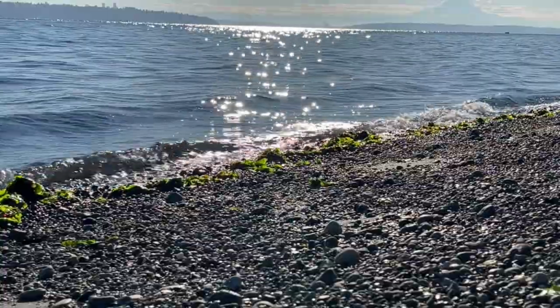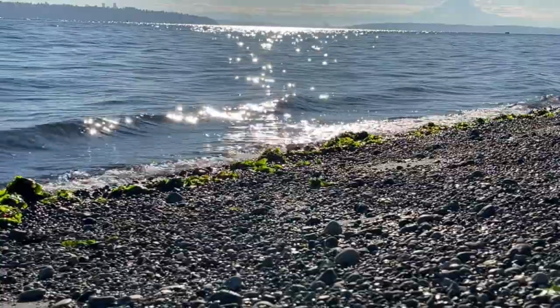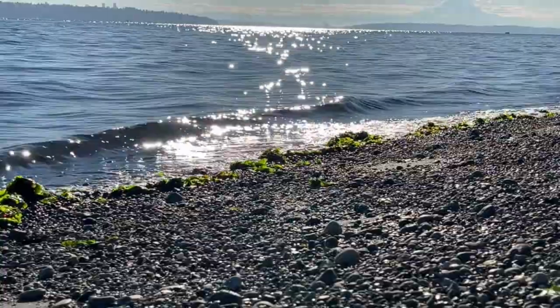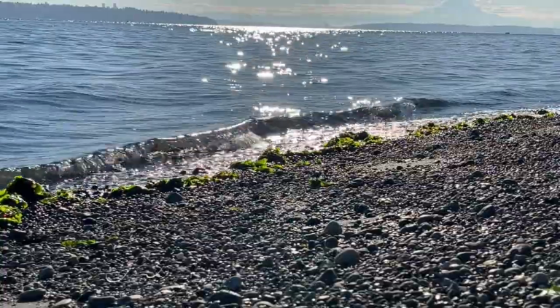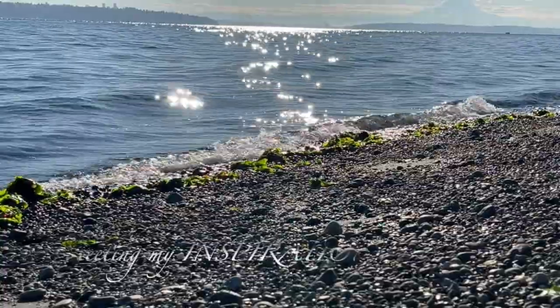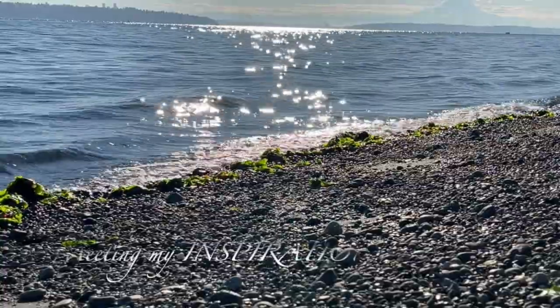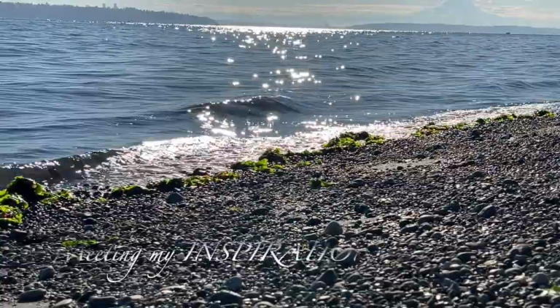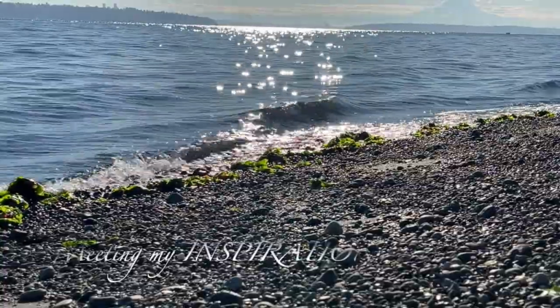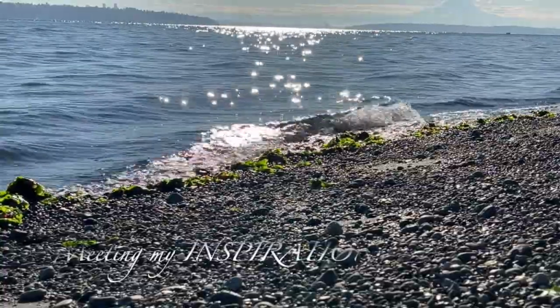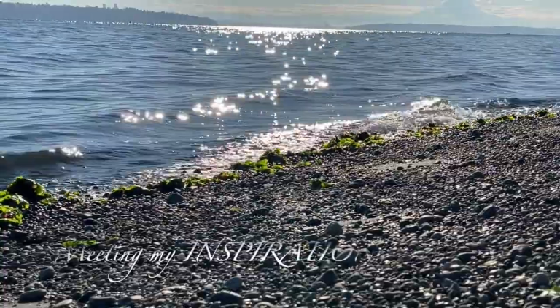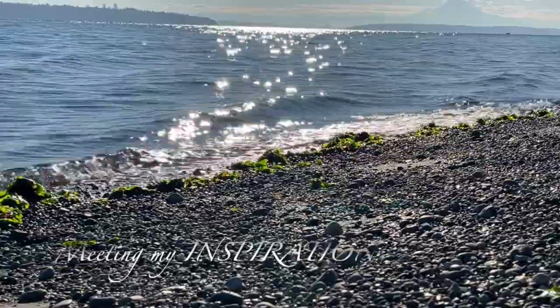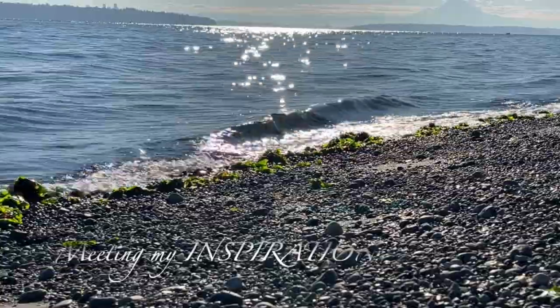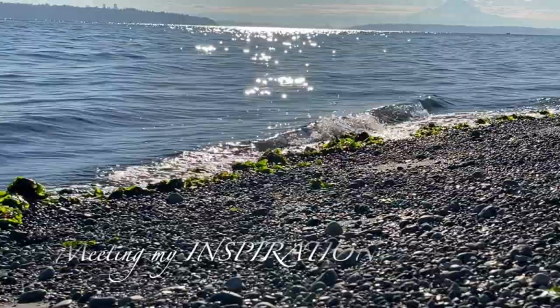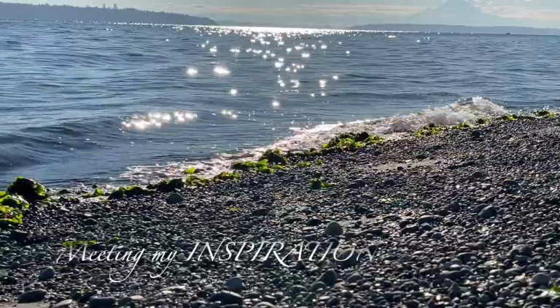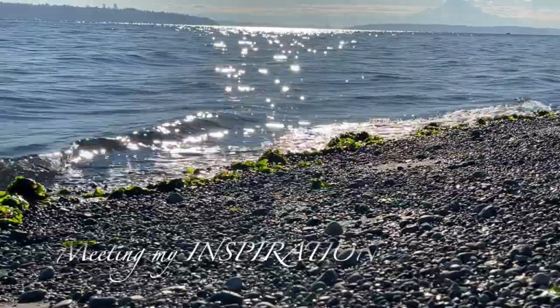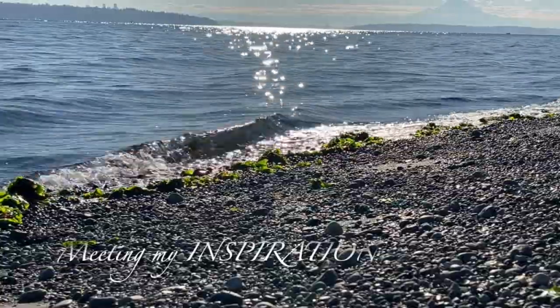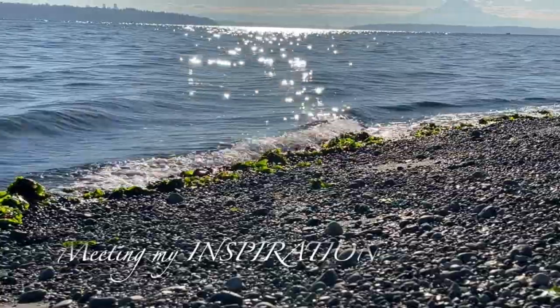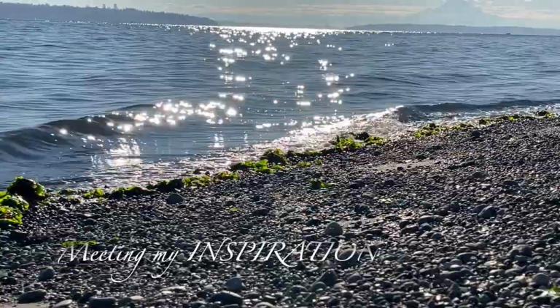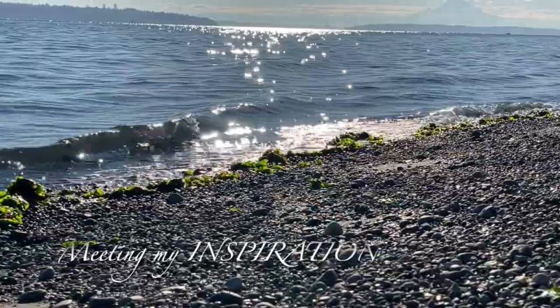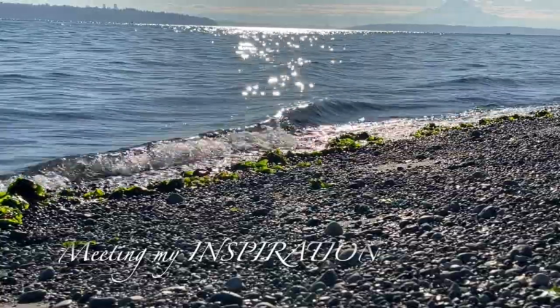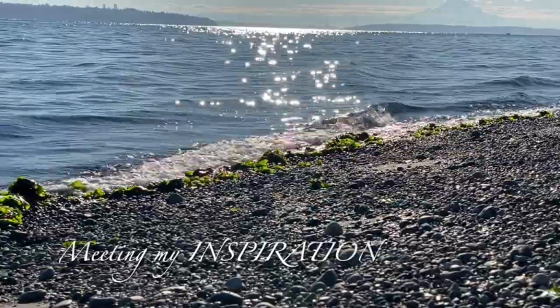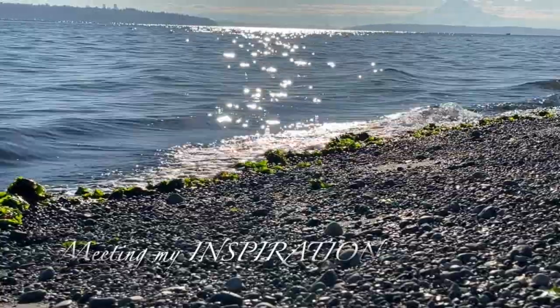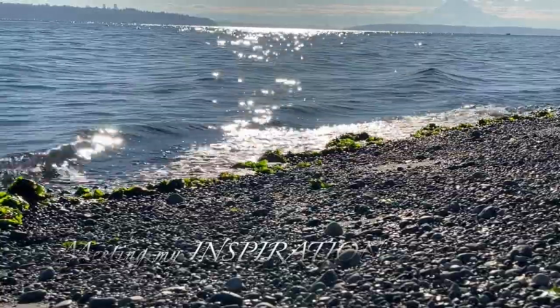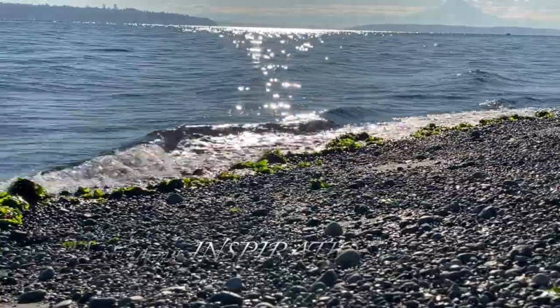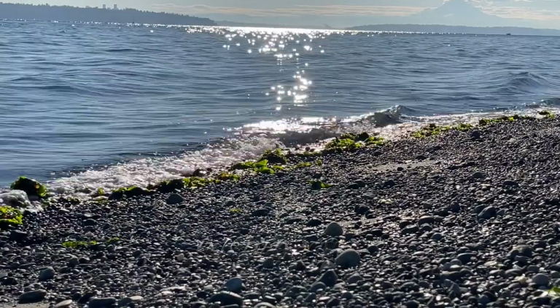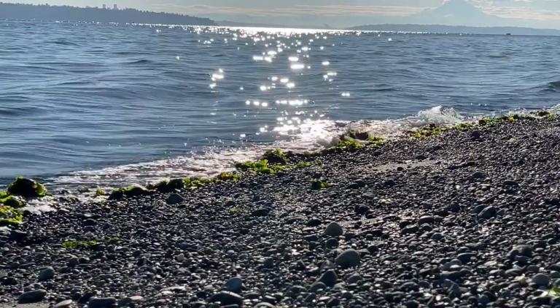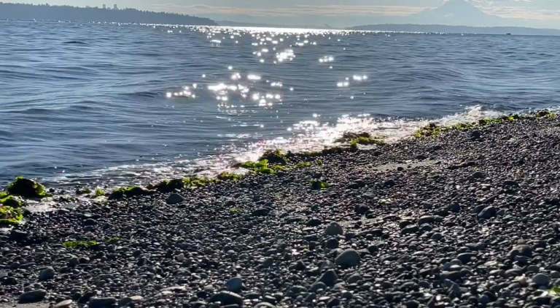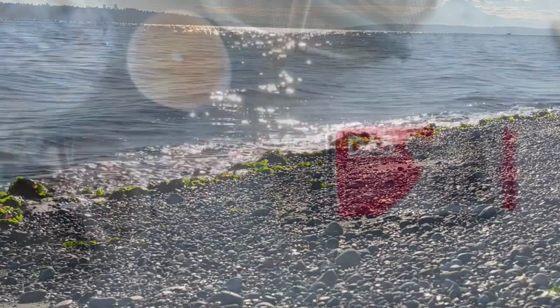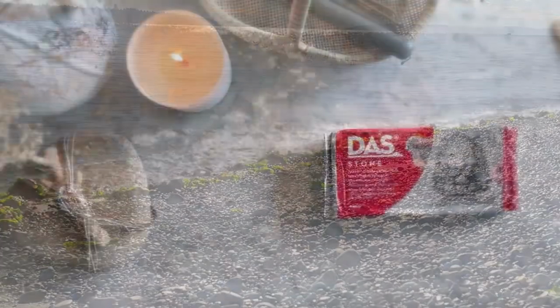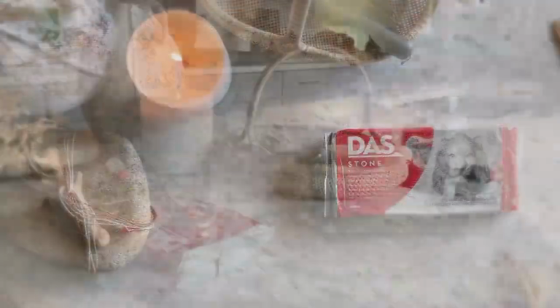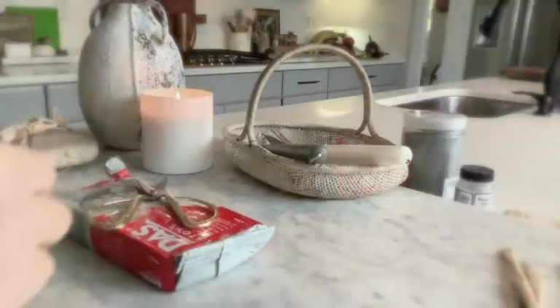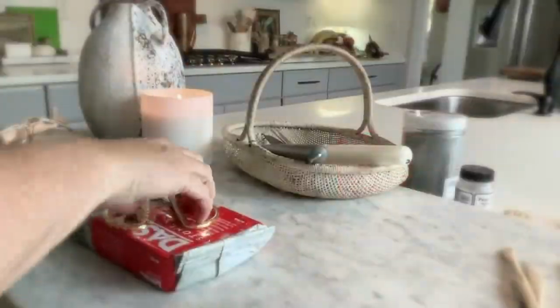A few weeks ago I found myself on the beach. The day was incredible, so beautiful. The stones and the sparkle on the water inspired me to create these candle holders.